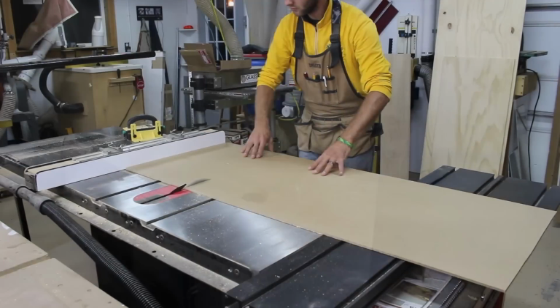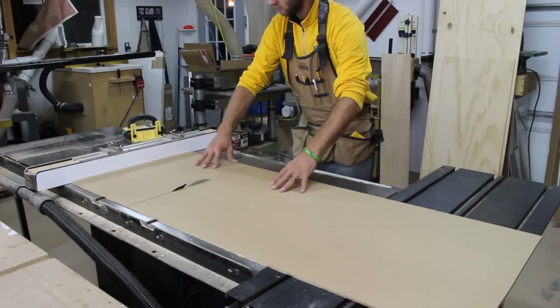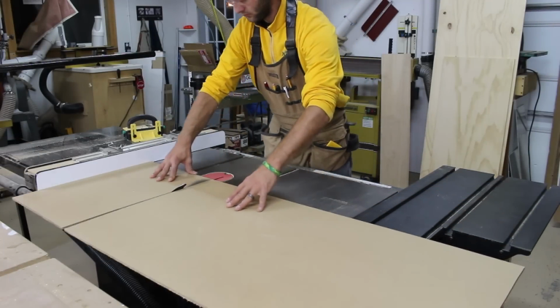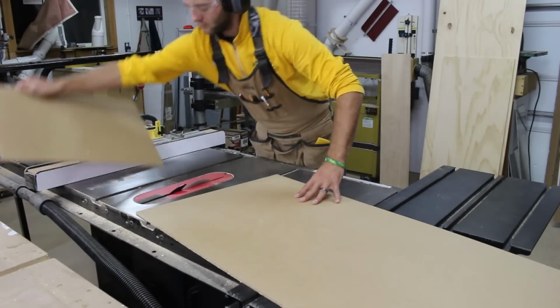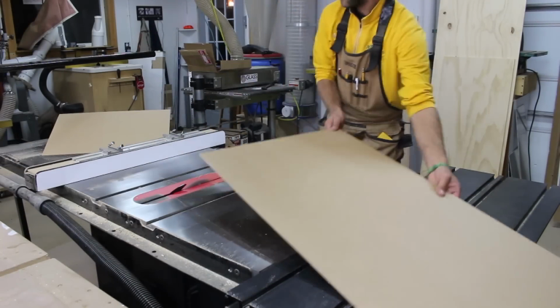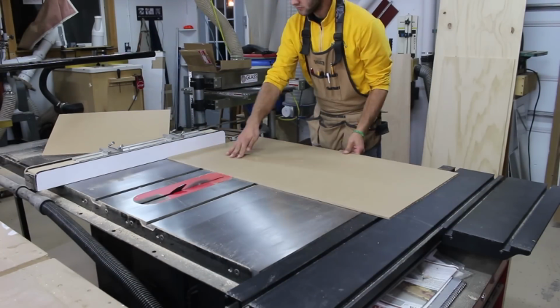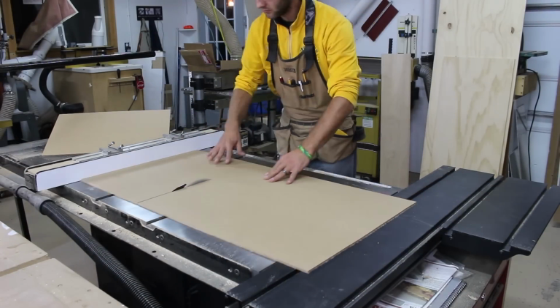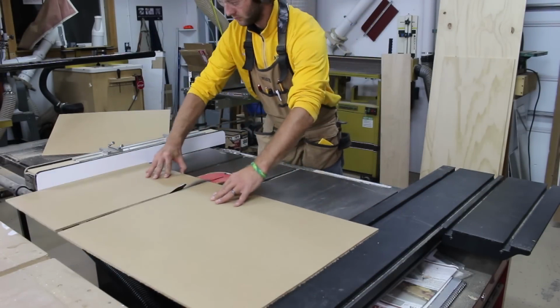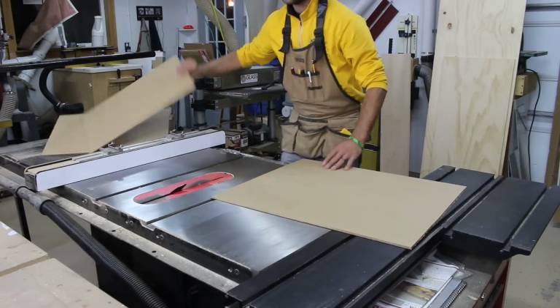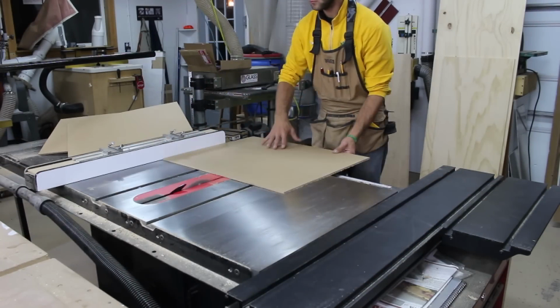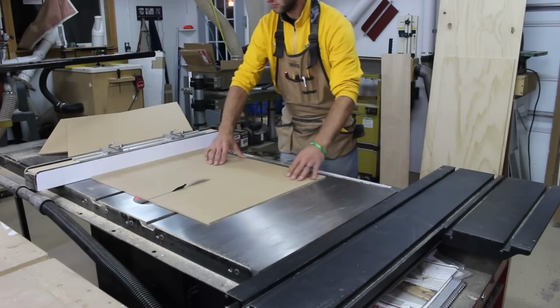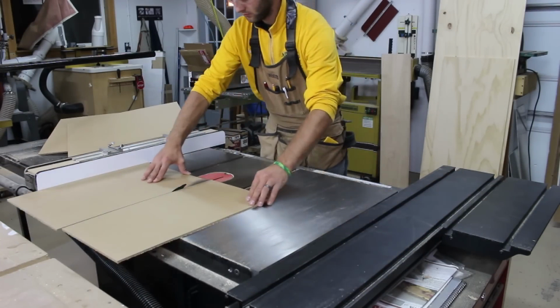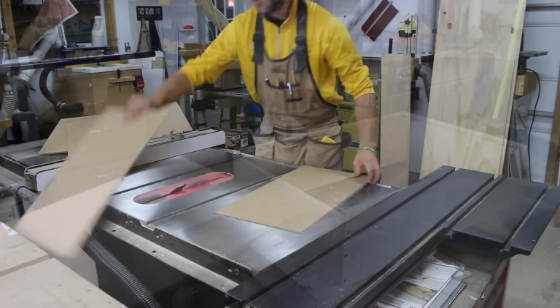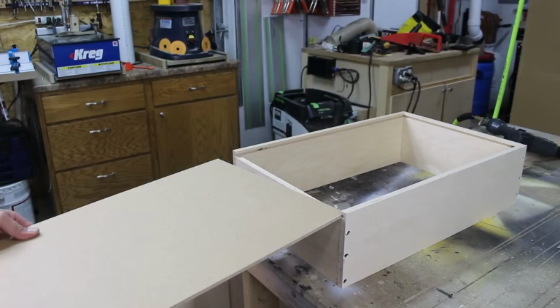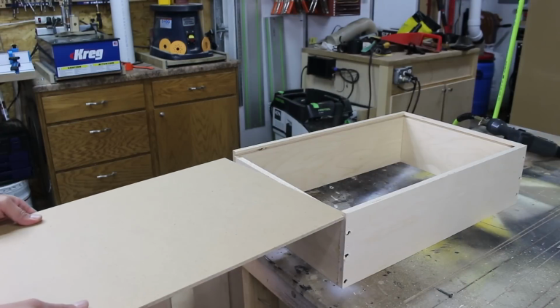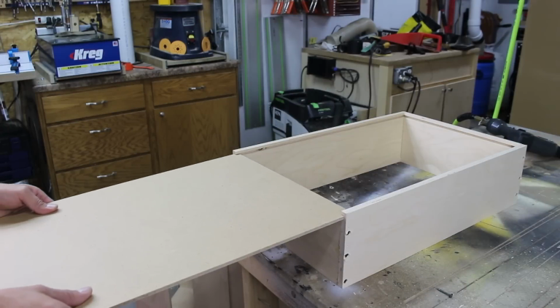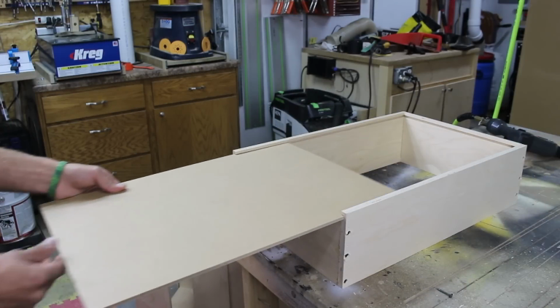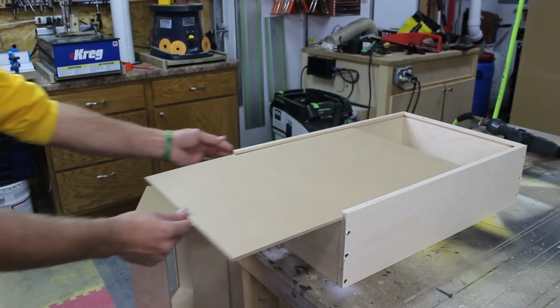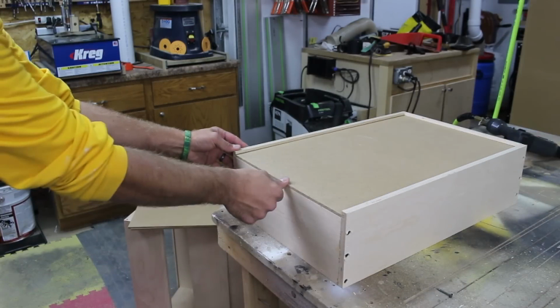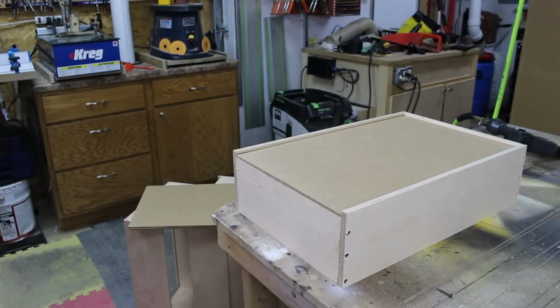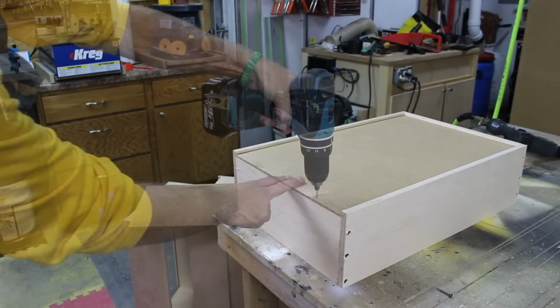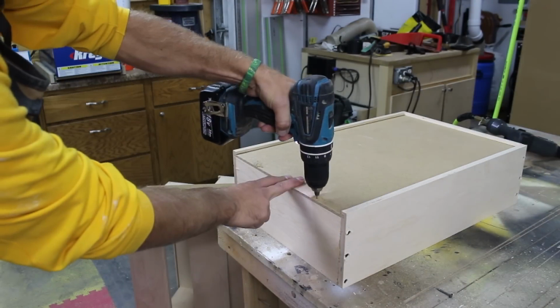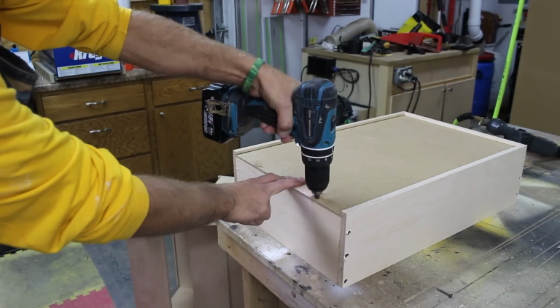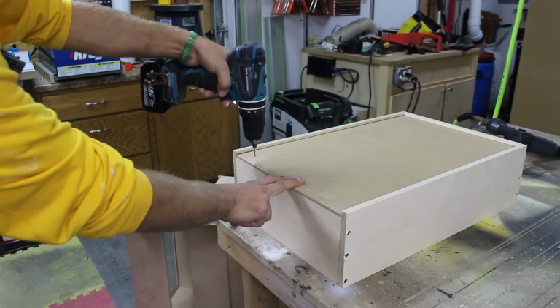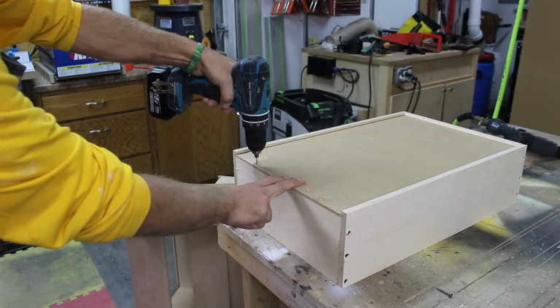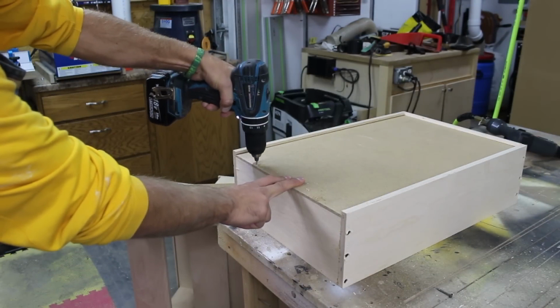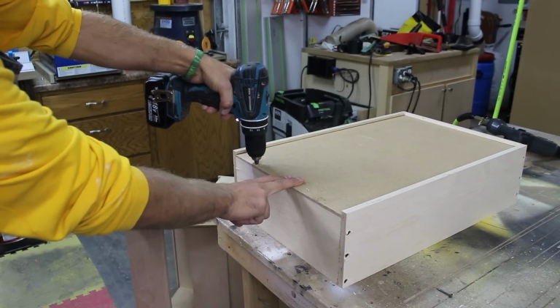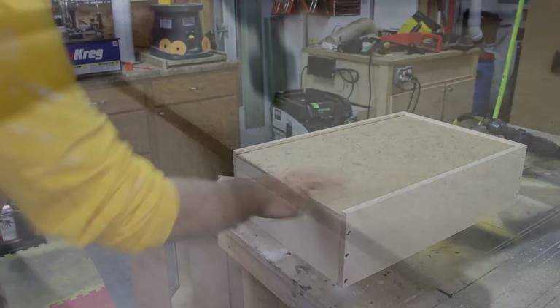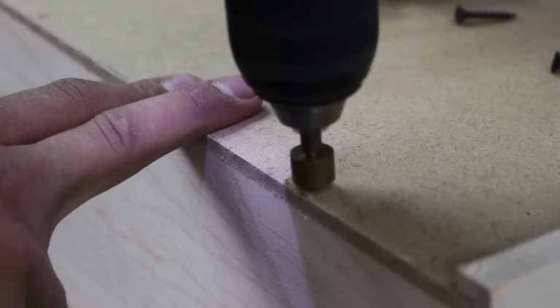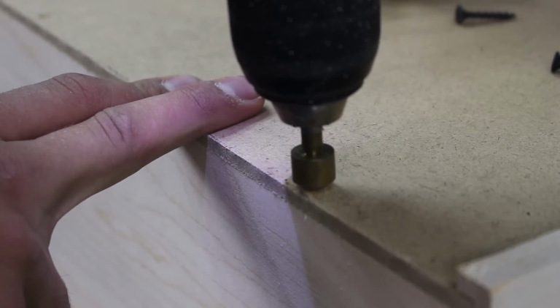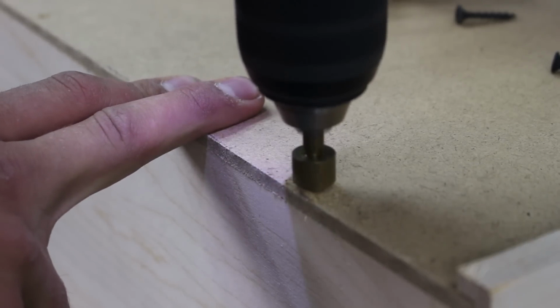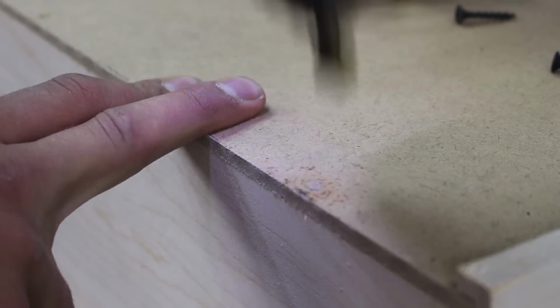With the shell of the drawers complete, I can cut the bottoms out of one-quarter inch hardboard. I removed the groove on the back so I can slide the bottom in place. I attach the bottom with two screws — no glue here, as I can replace the bottom if it gets damaged in the future.